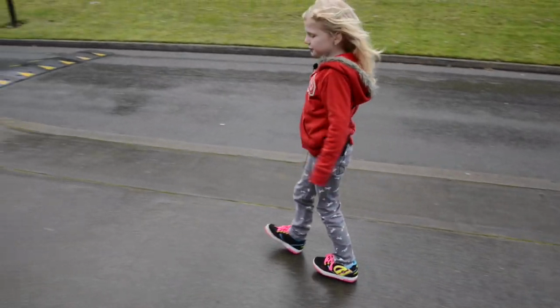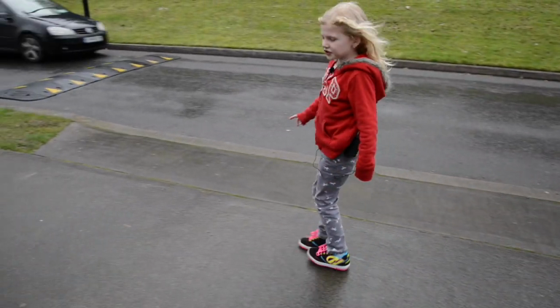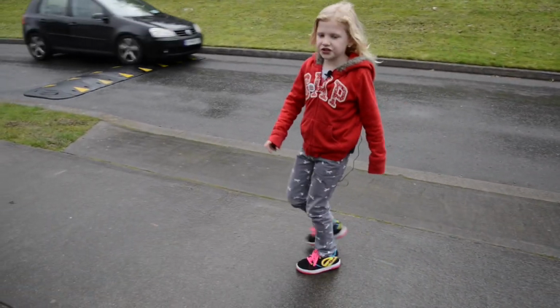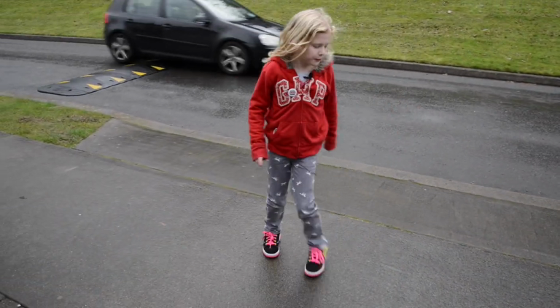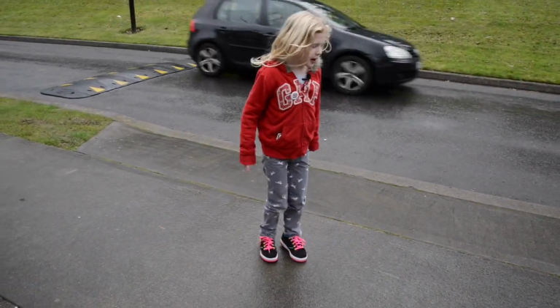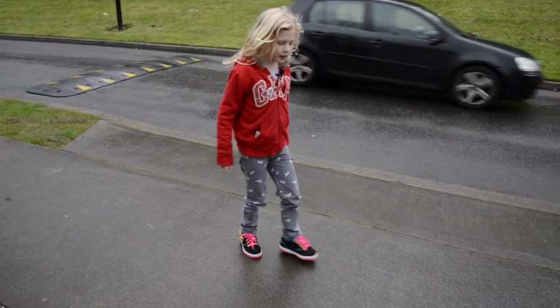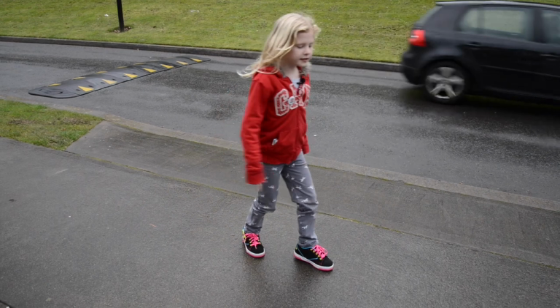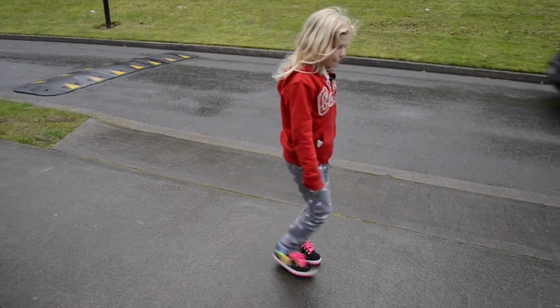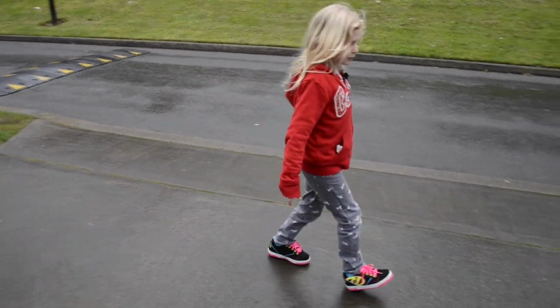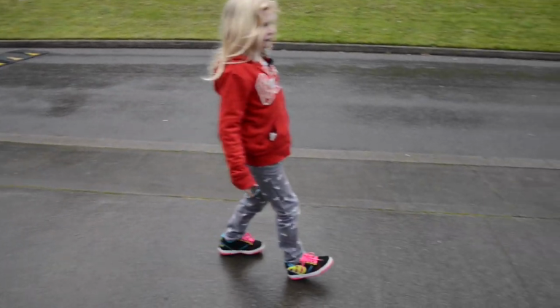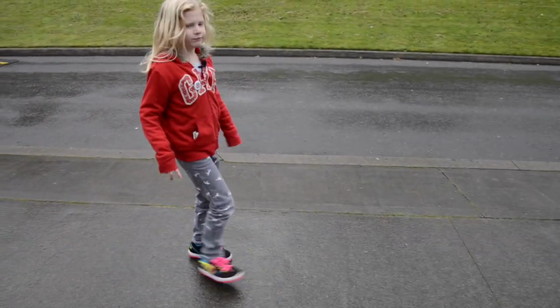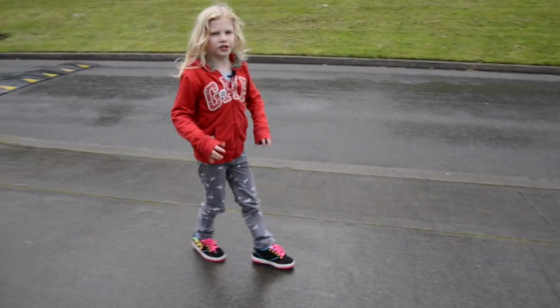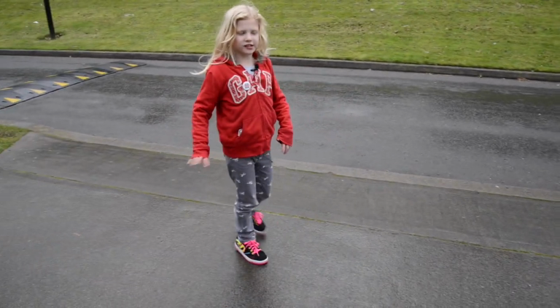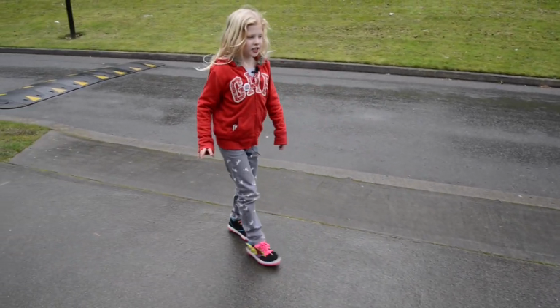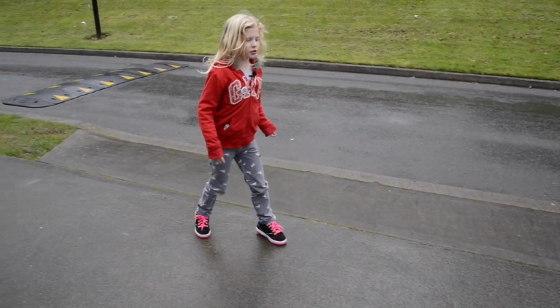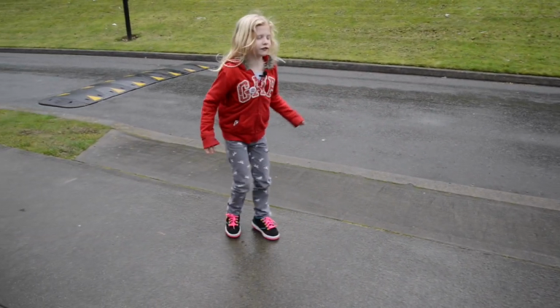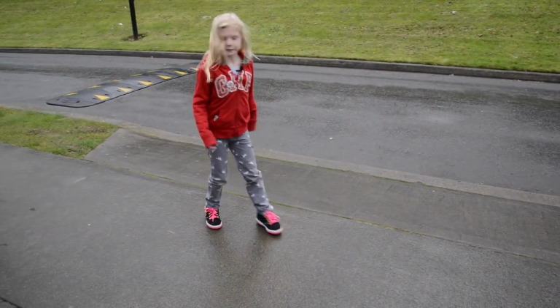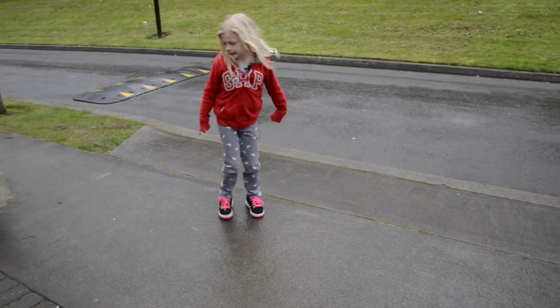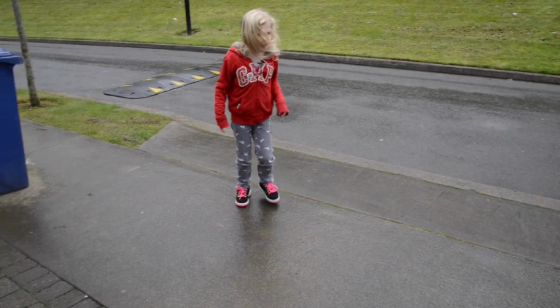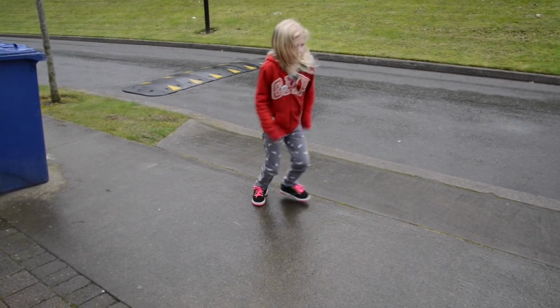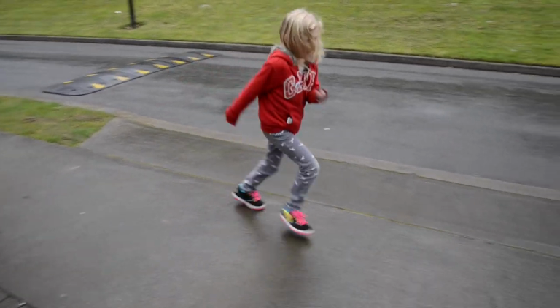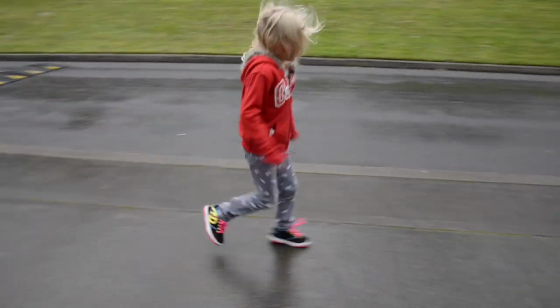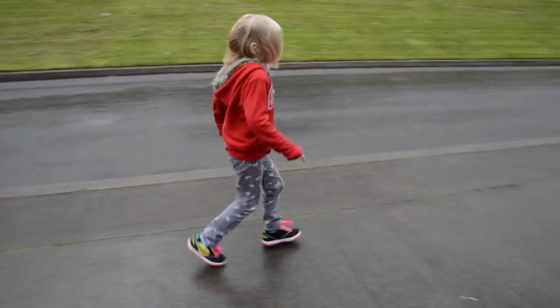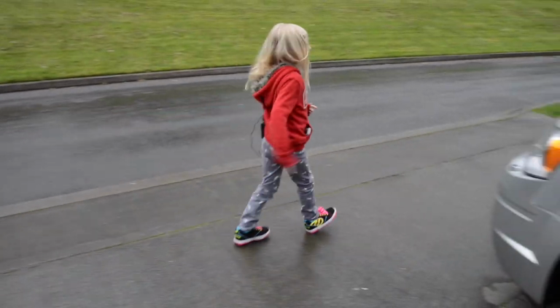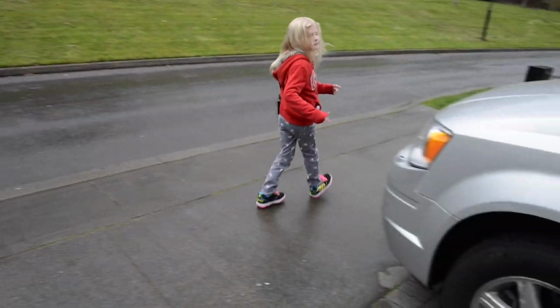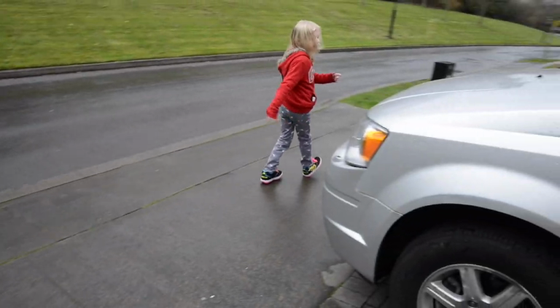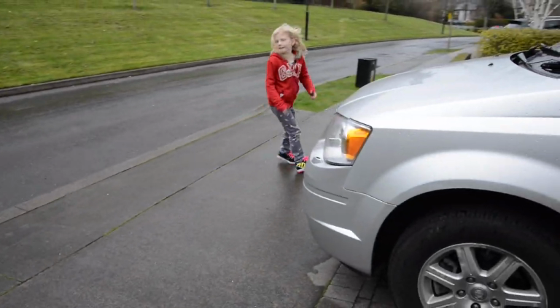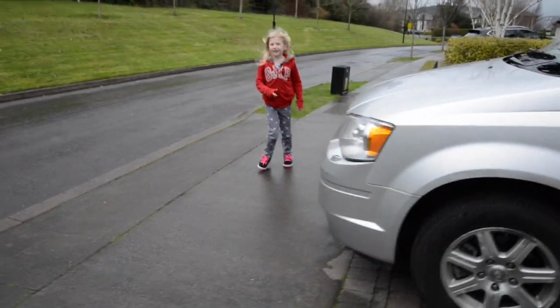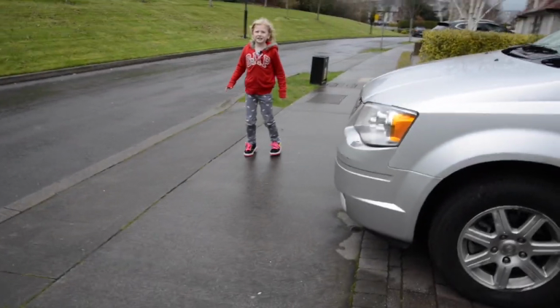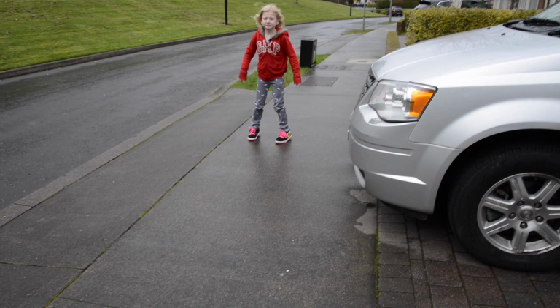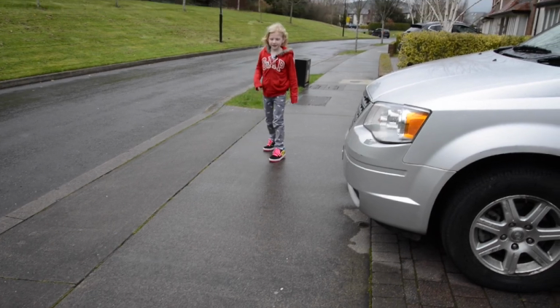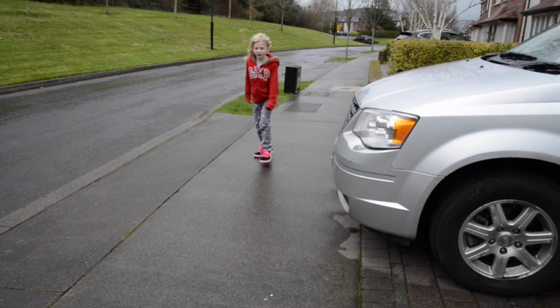Usually you should step a bit, but if you're just starting, you should run a few steps like this. Like running.